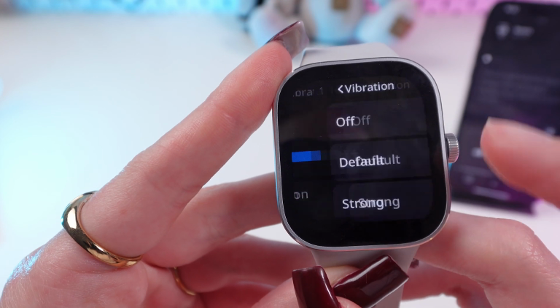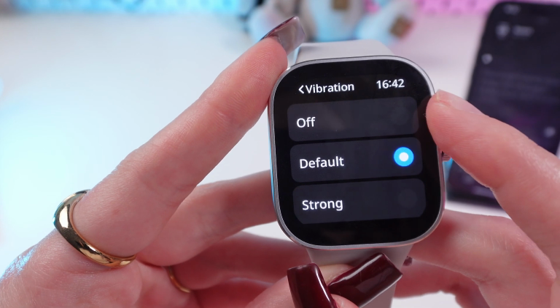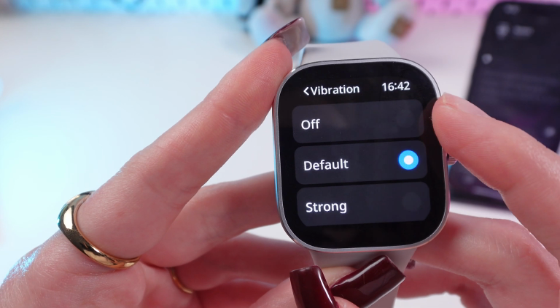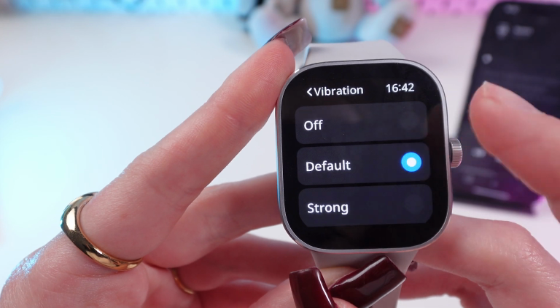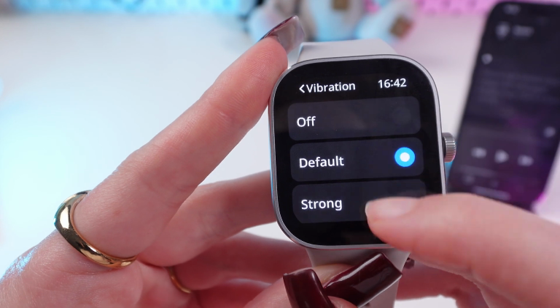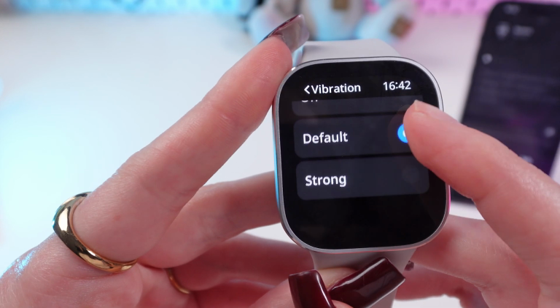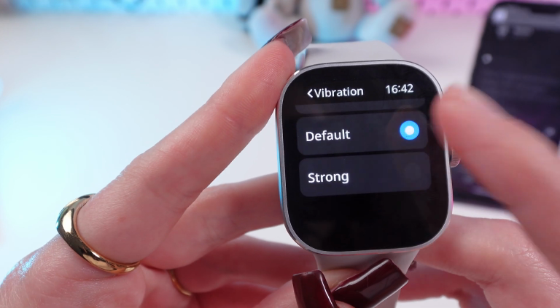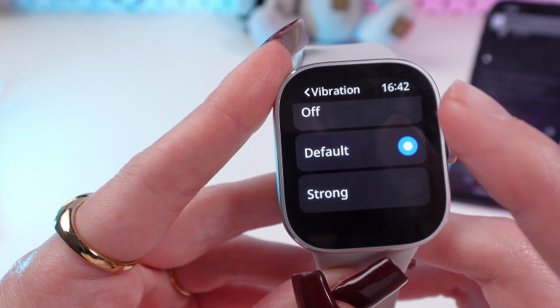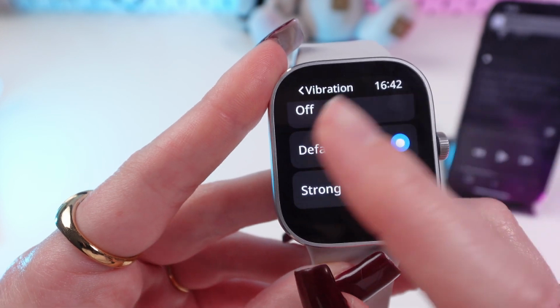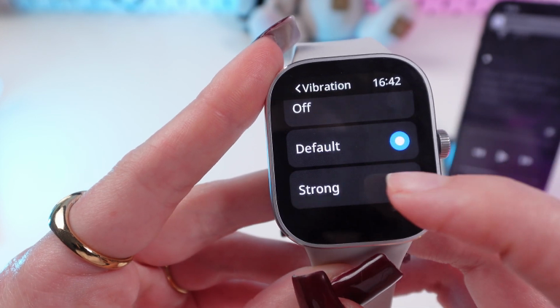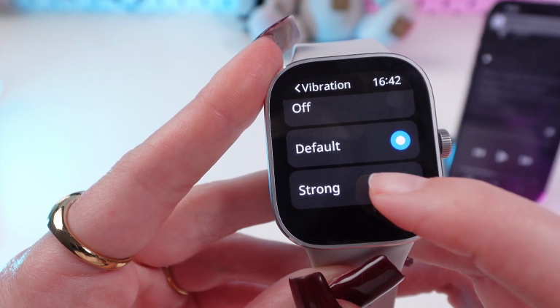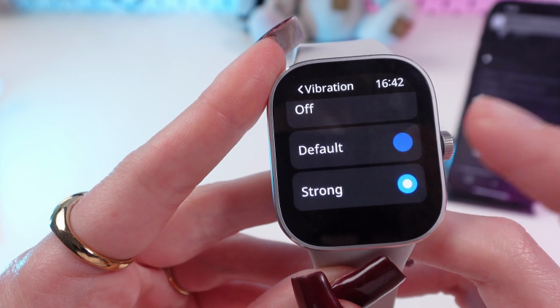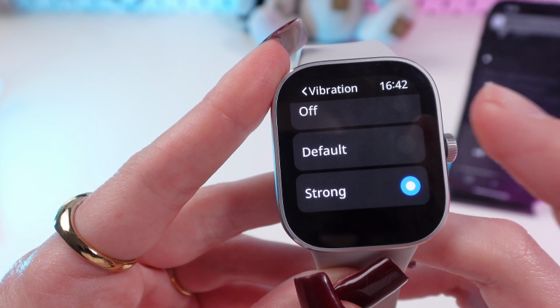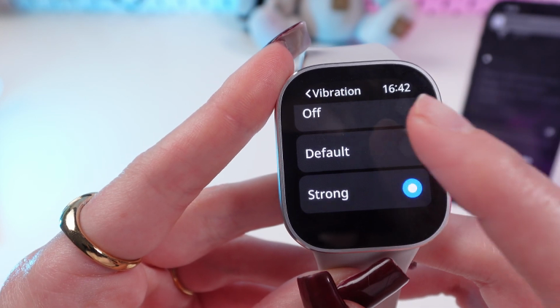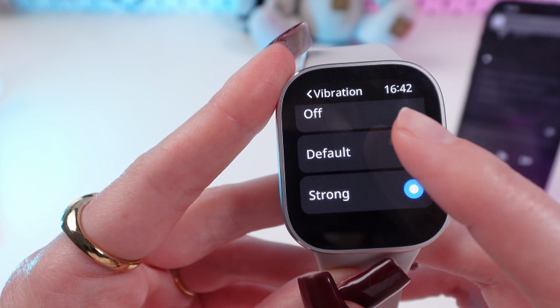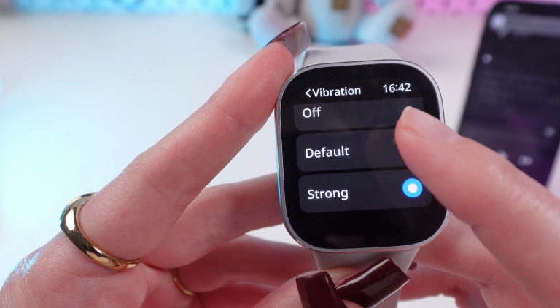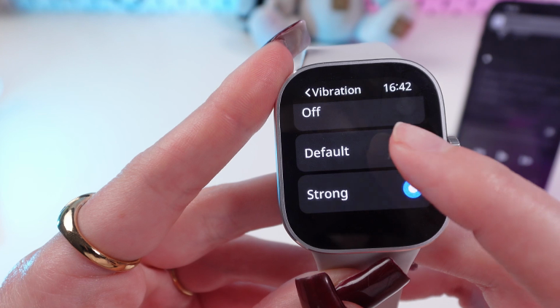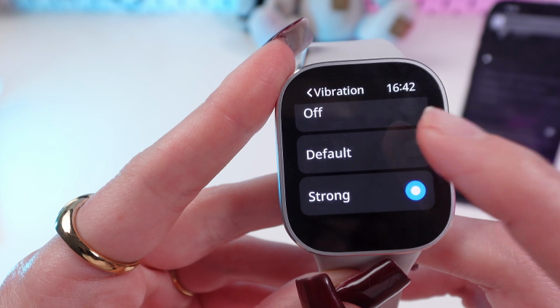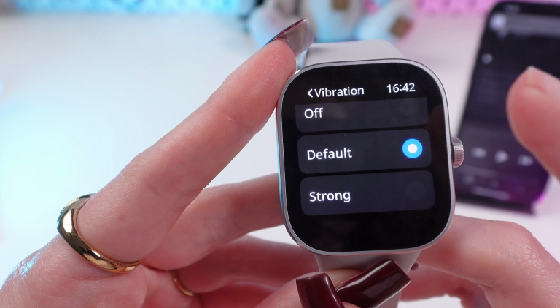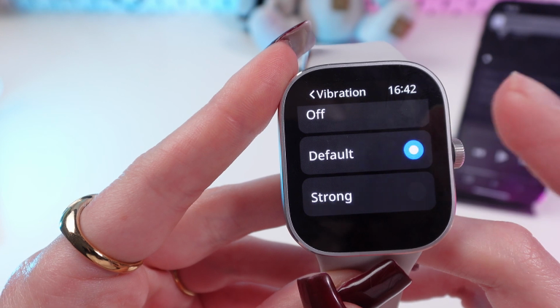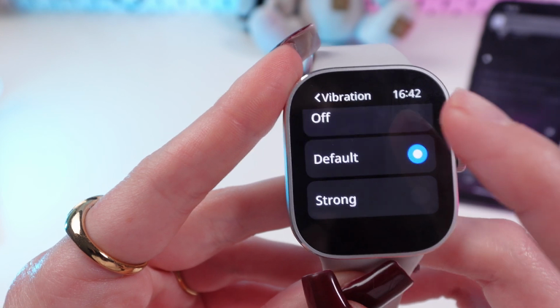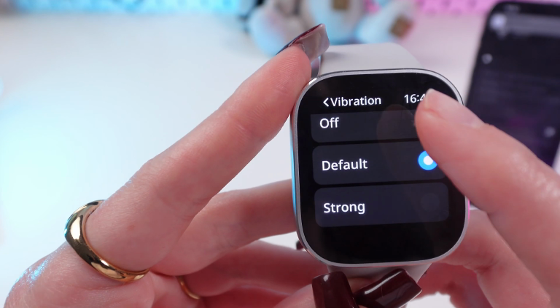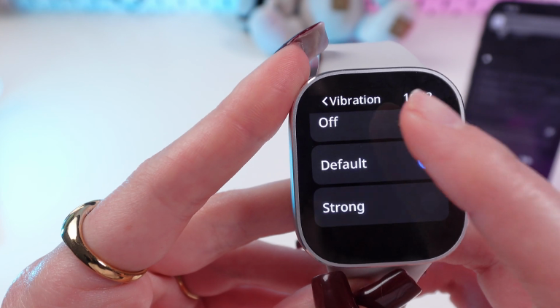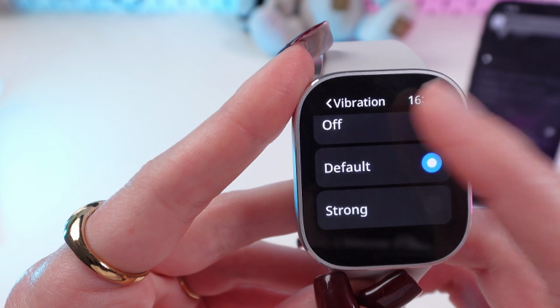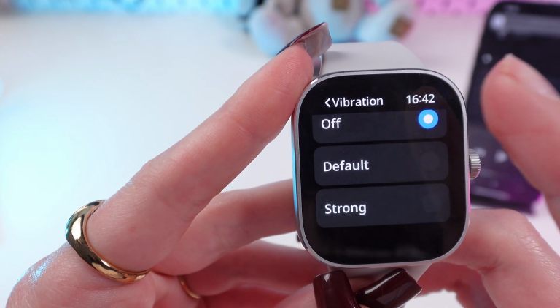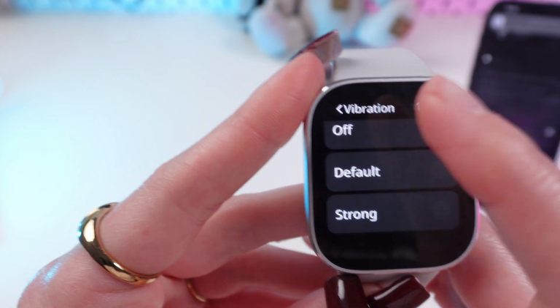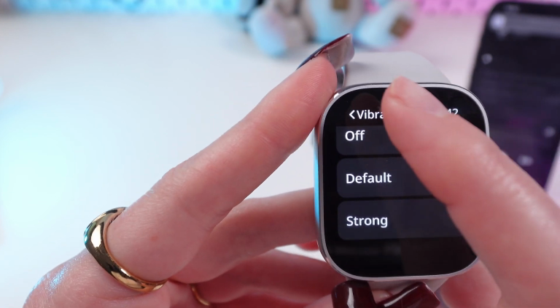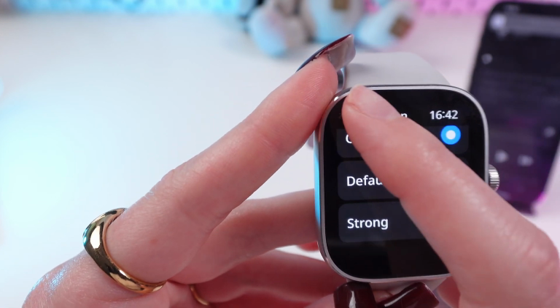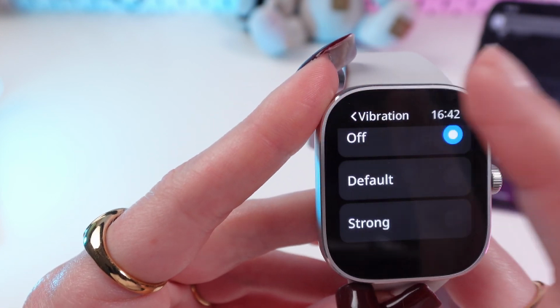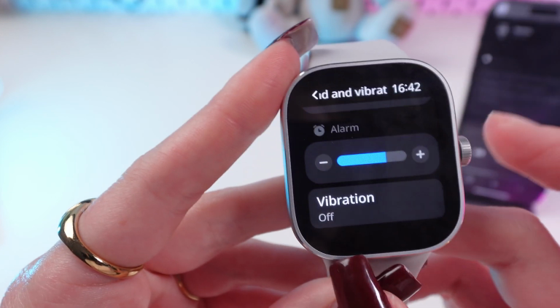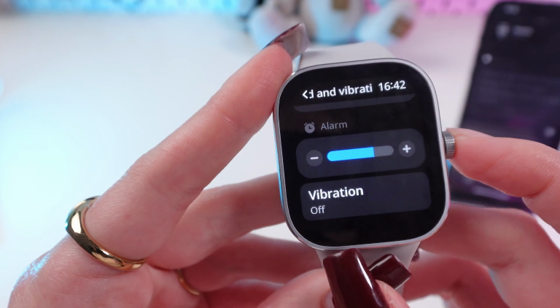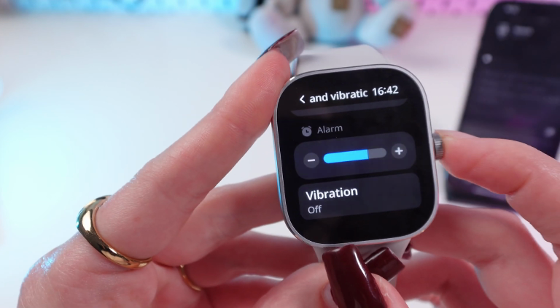Also, you can make your vibration strong or default, or you can turn it off. Just like this.